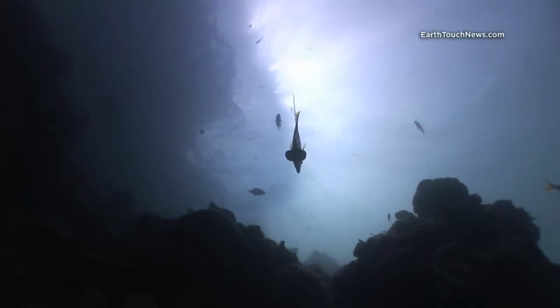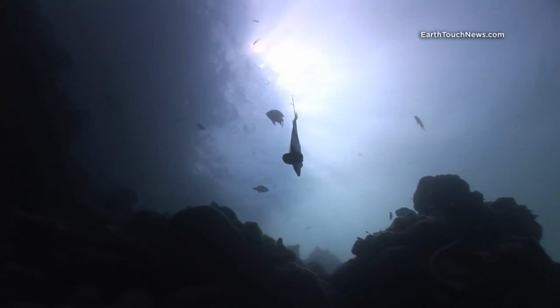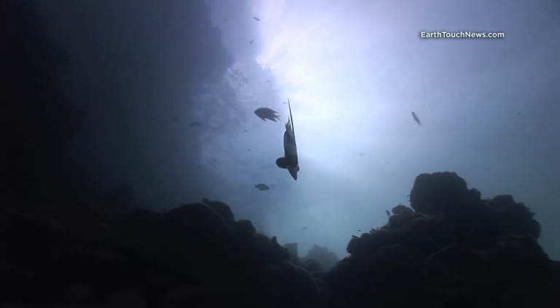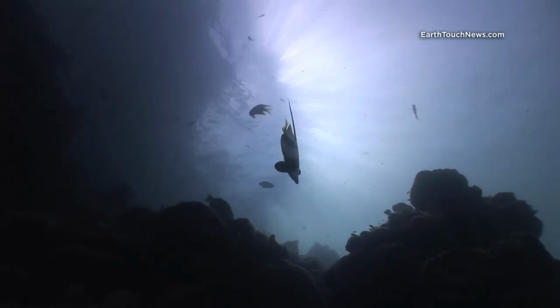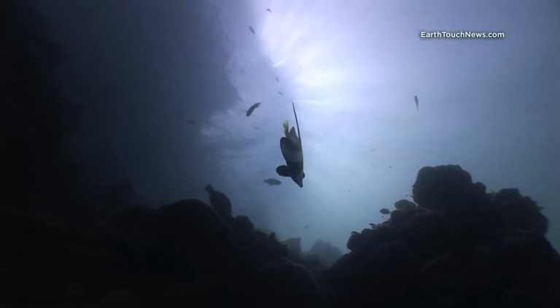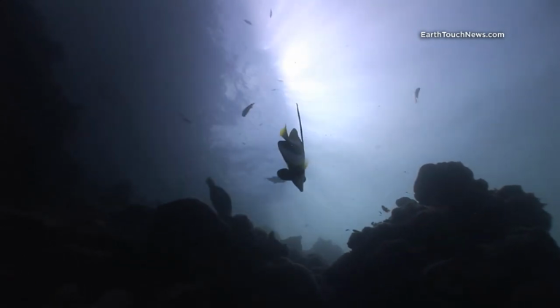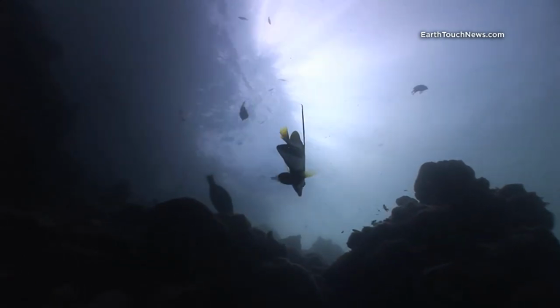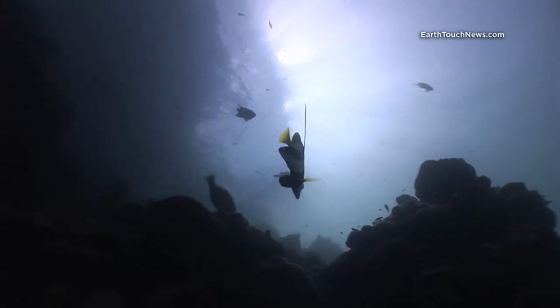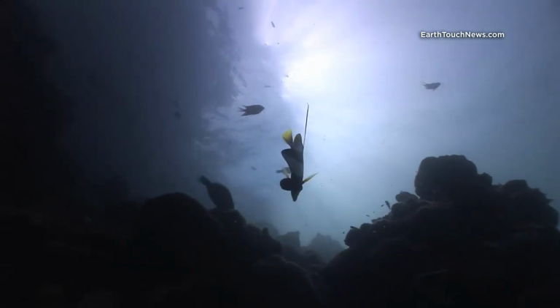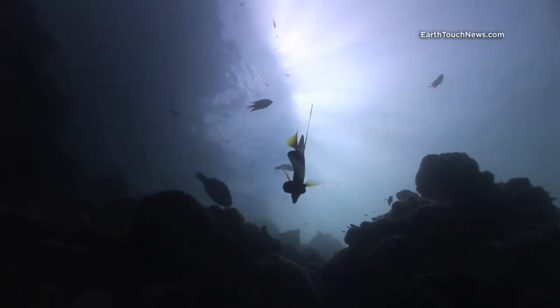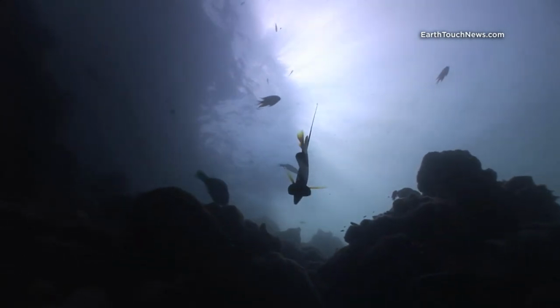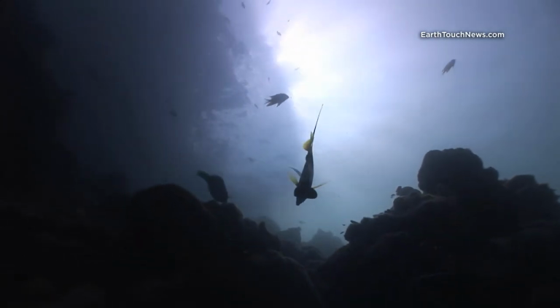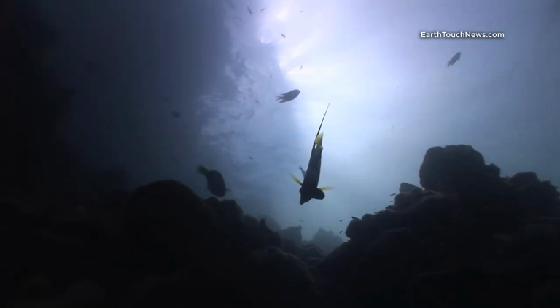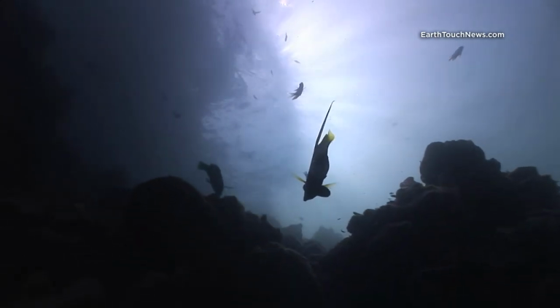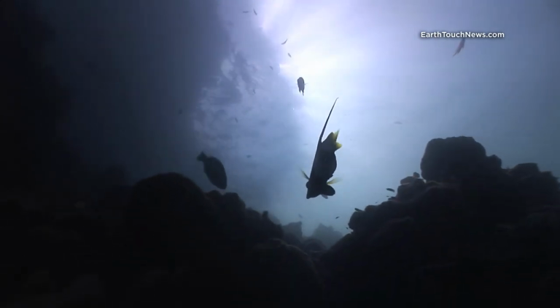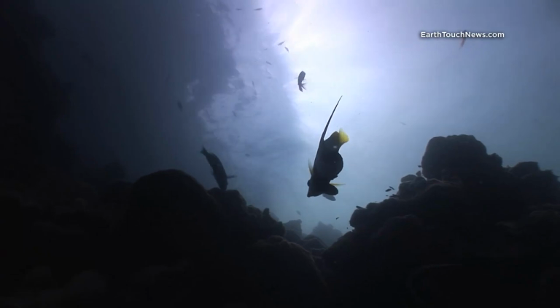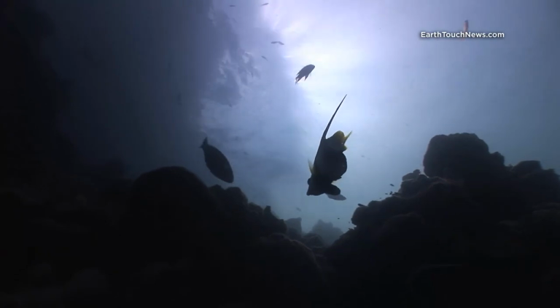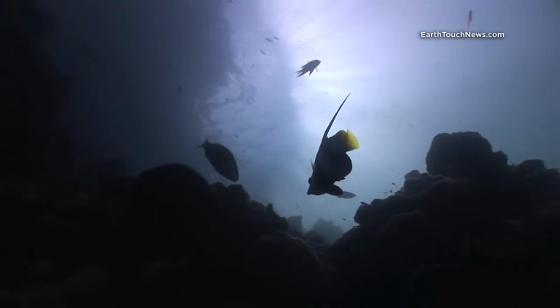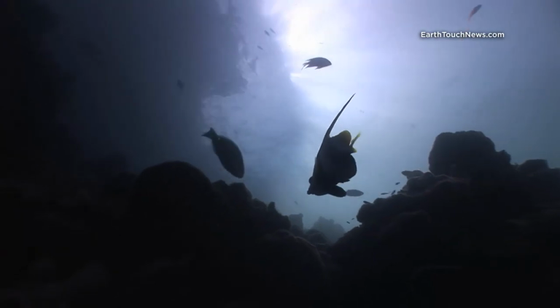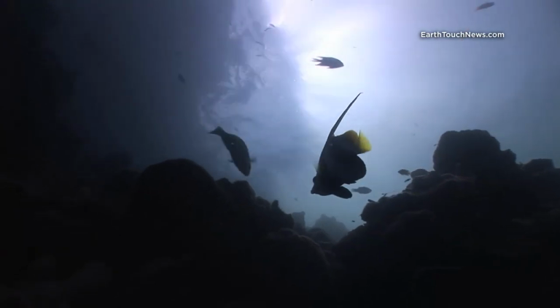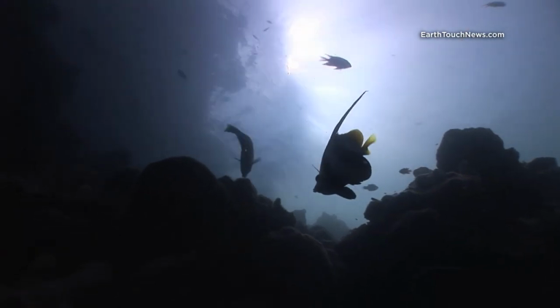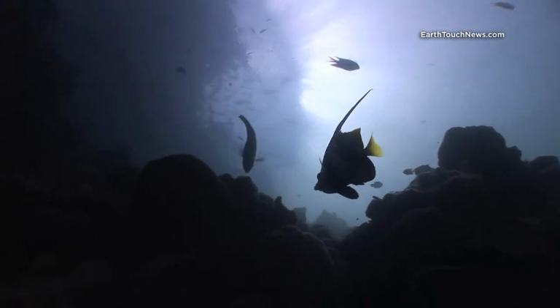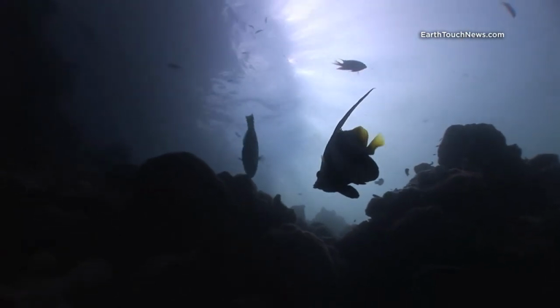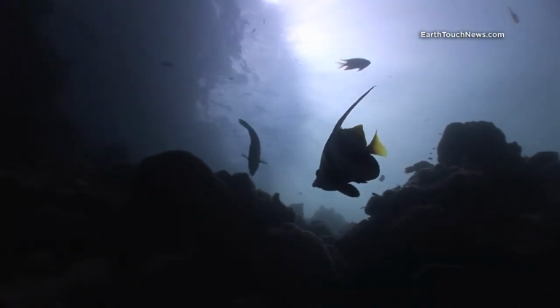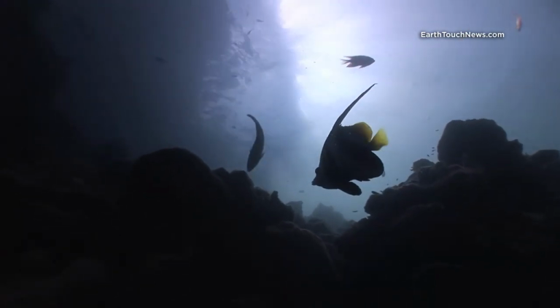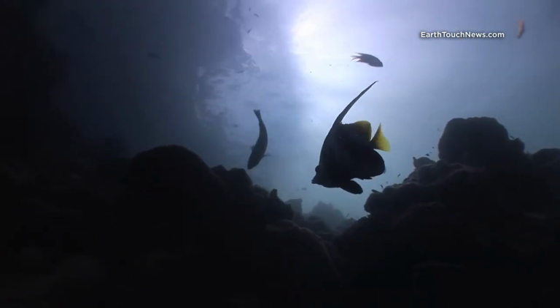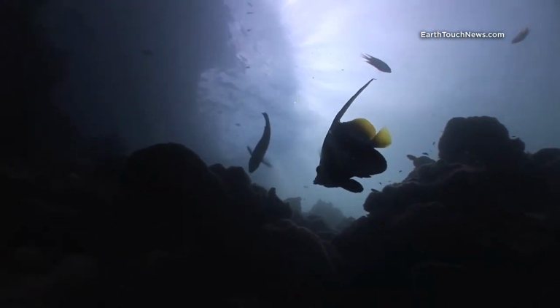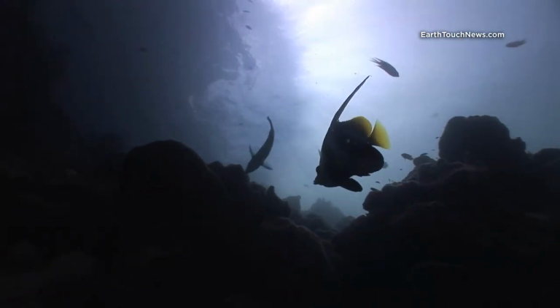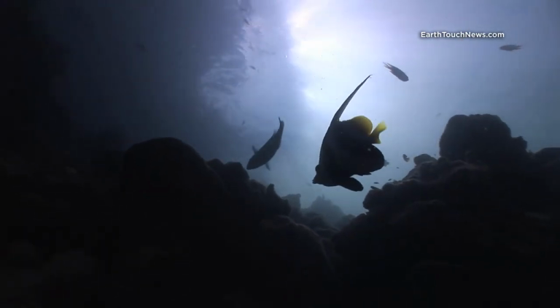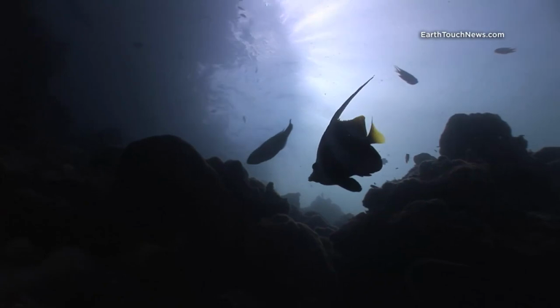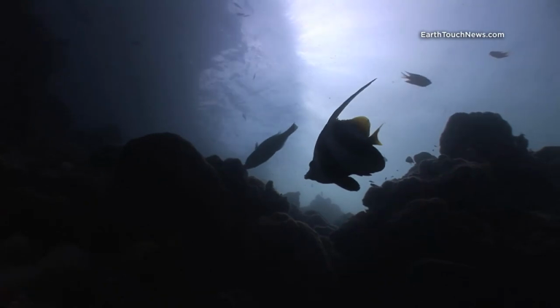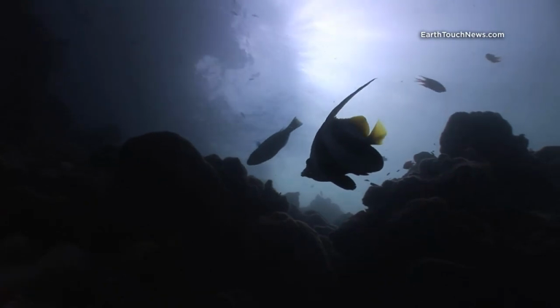Today's dive site is called Koha Yai. It's a group of five small islands about one and a half hours to the south of Koh Lanta in Krabi province on the west coast of Thailand.